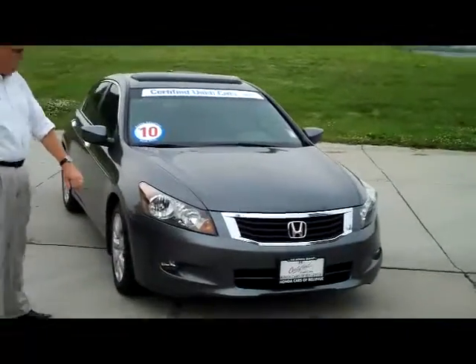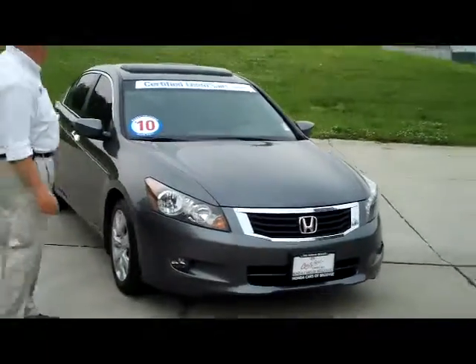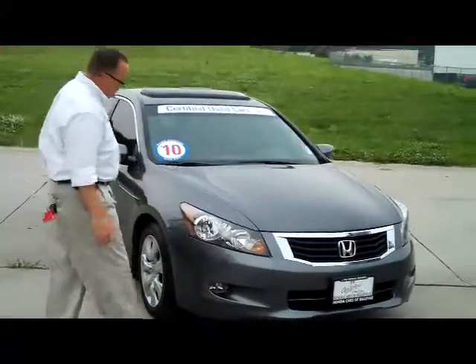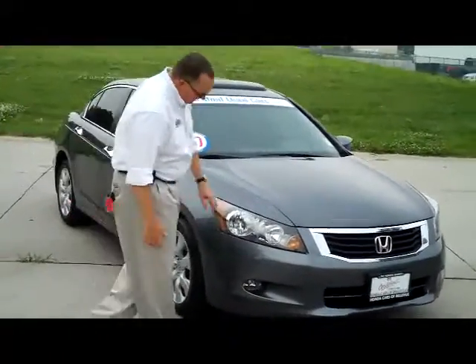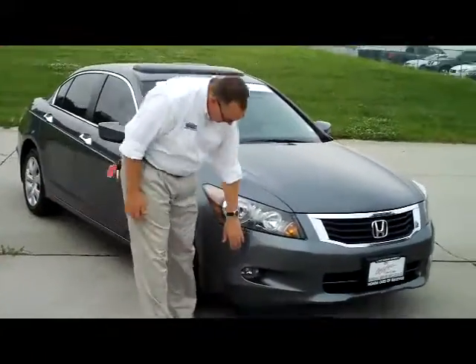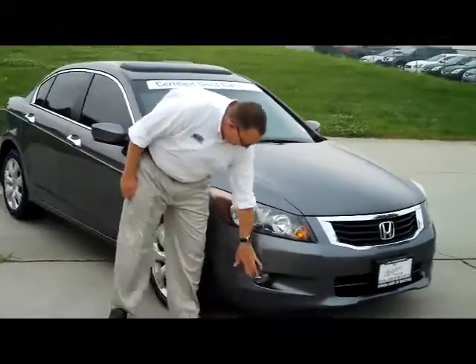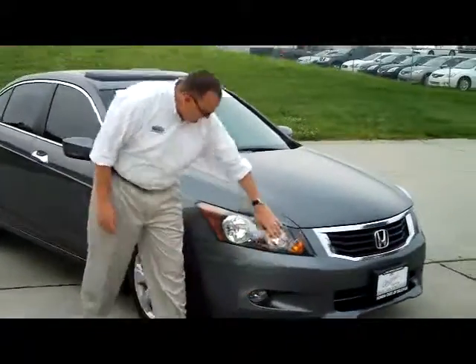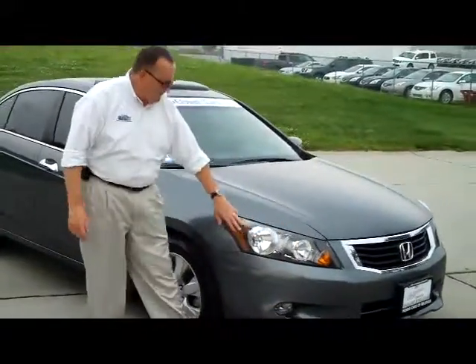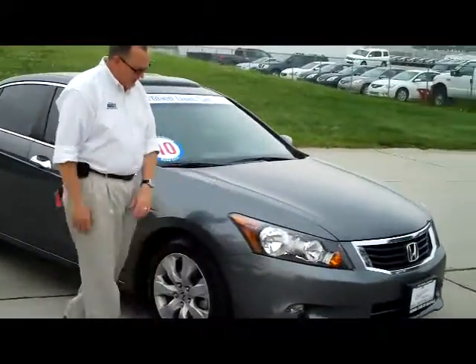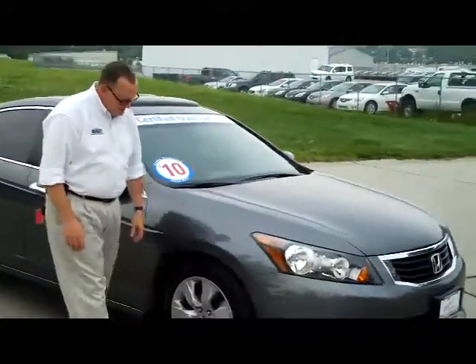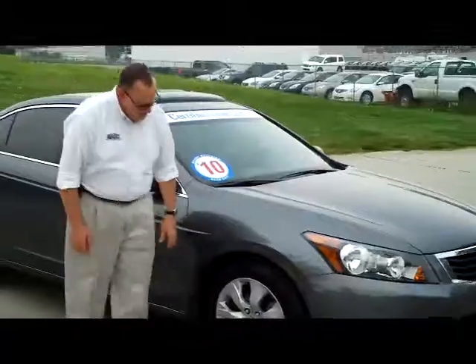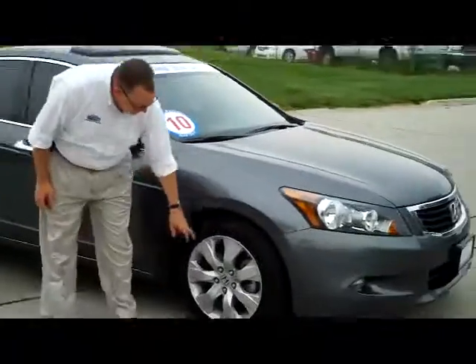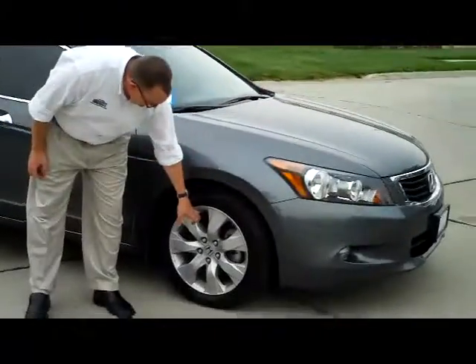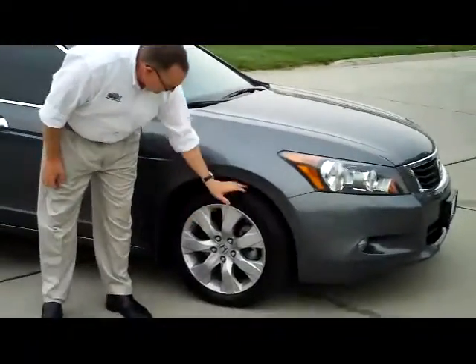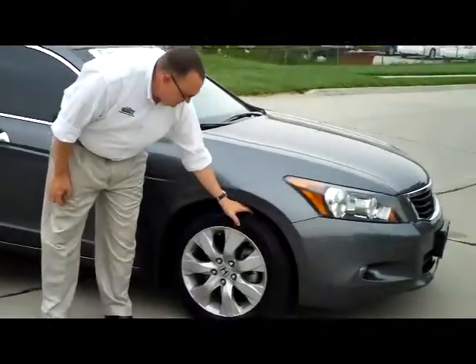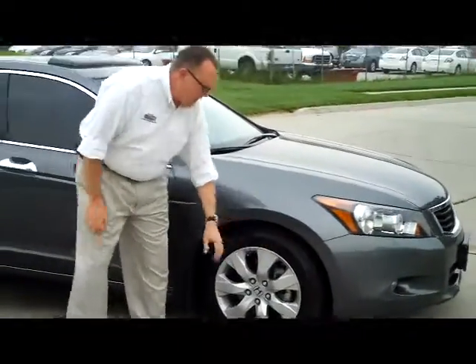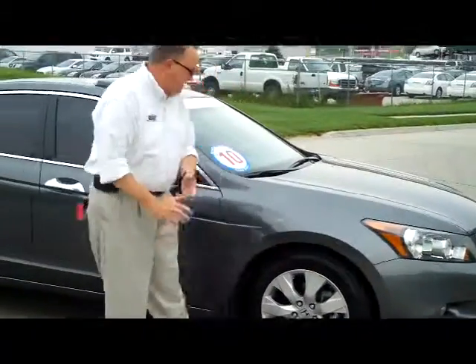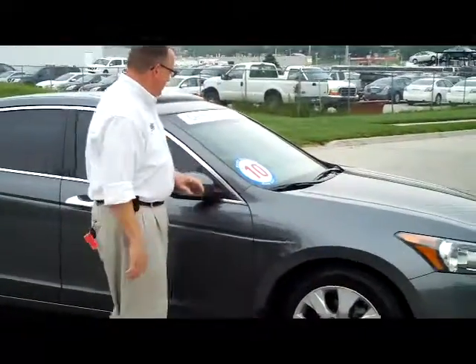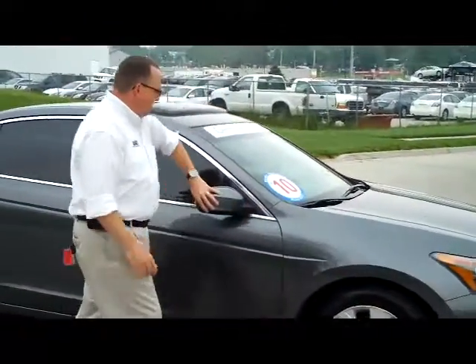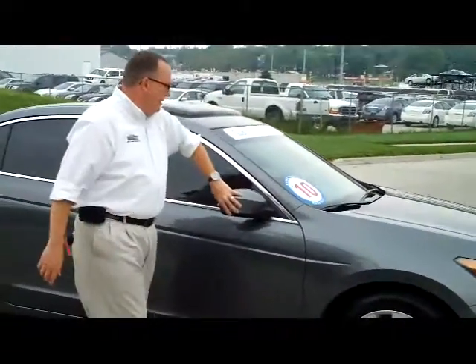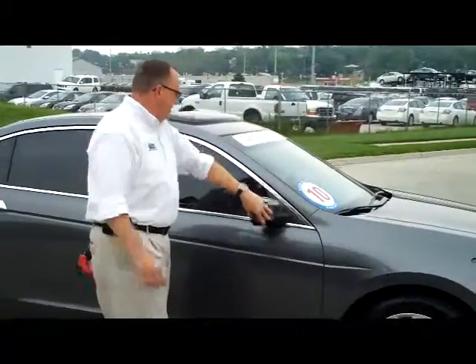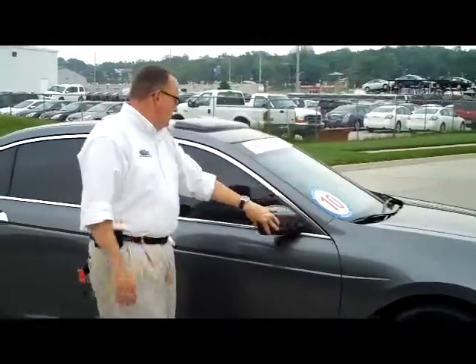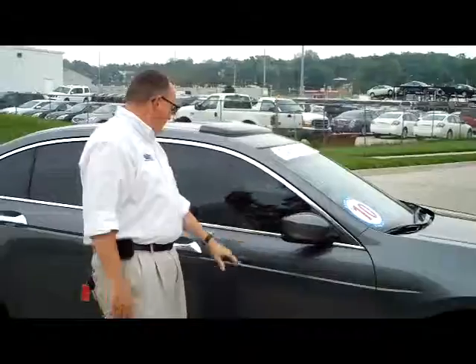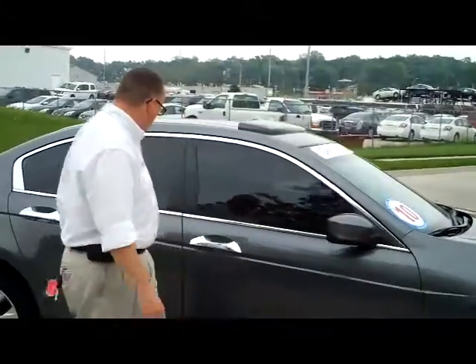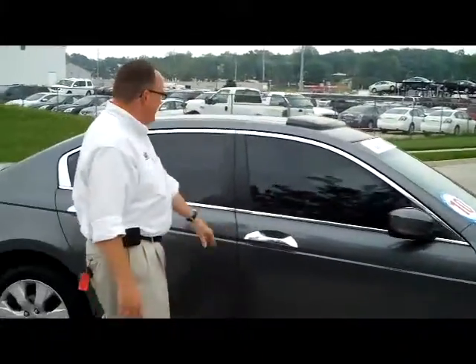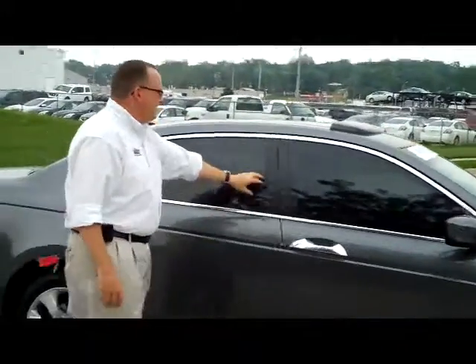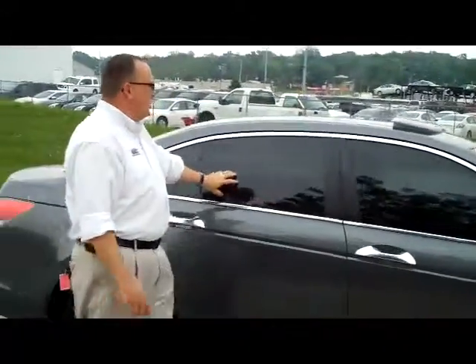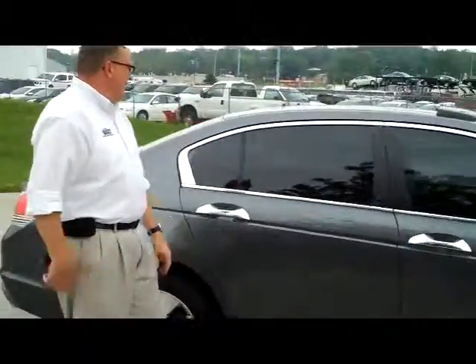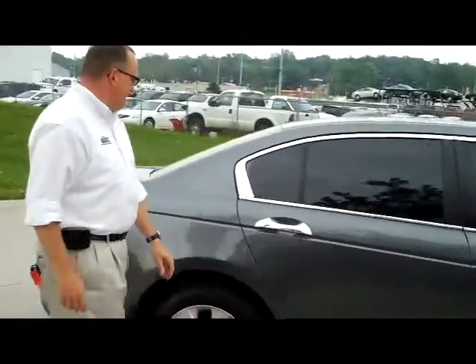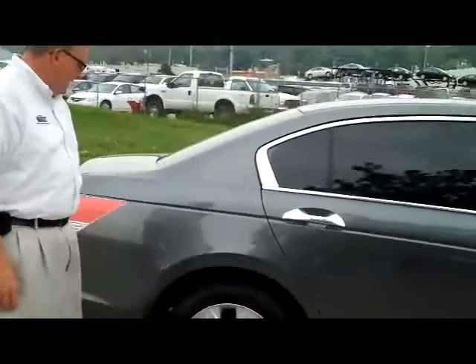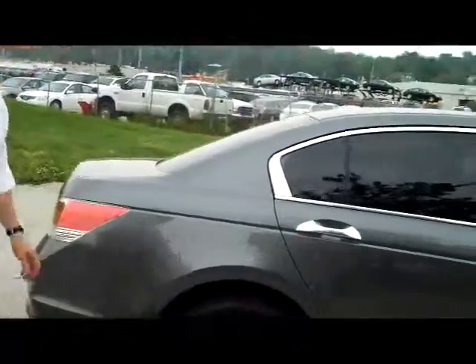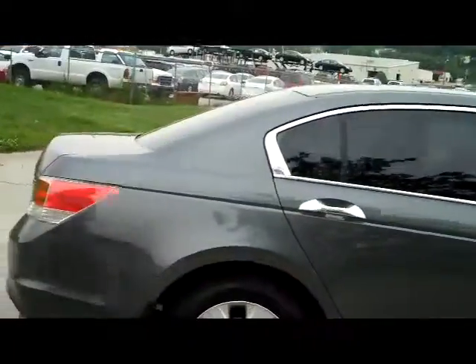It's a 5-mile-an-hour bumper in the front and the back. Plug lights, wrap-around headlights. You have your 17-inch alloy wheels. Tires are like new. Breakaway mirrors, reinforced steel door beams. It does have the solar ray tinted glass.